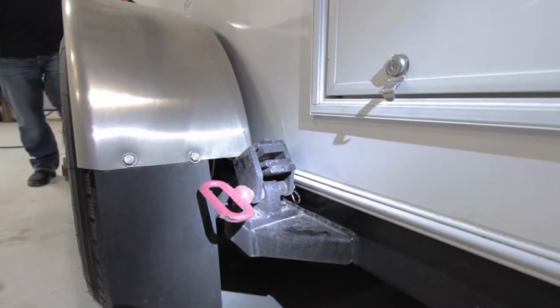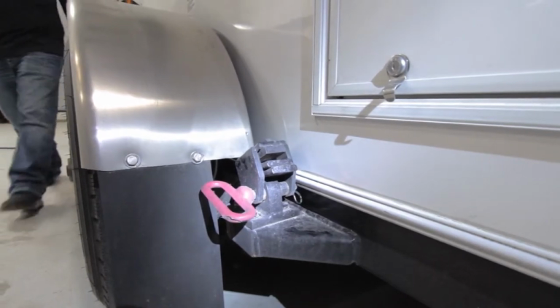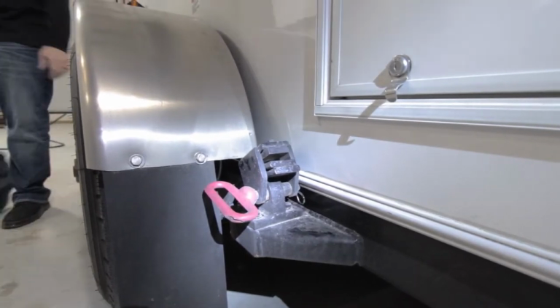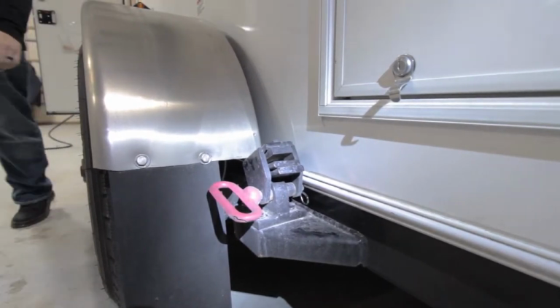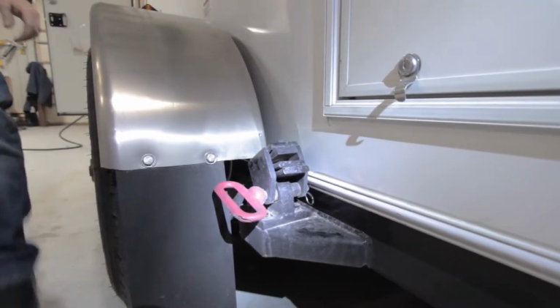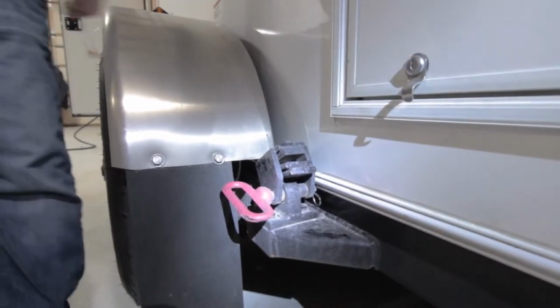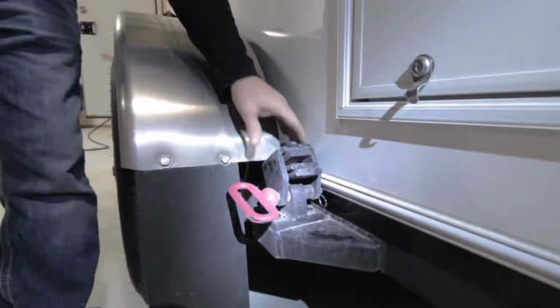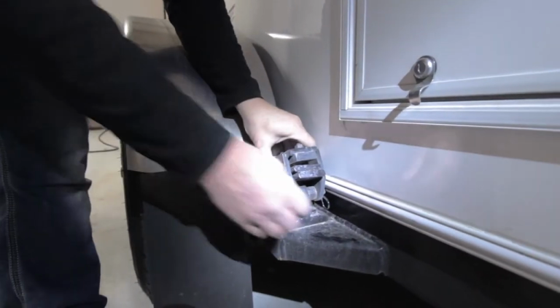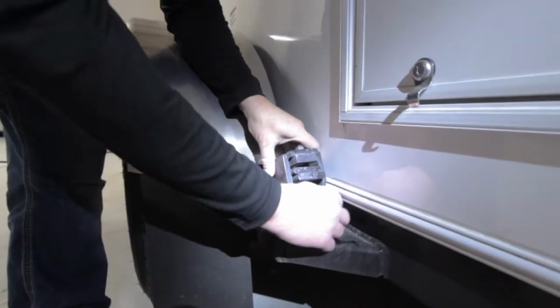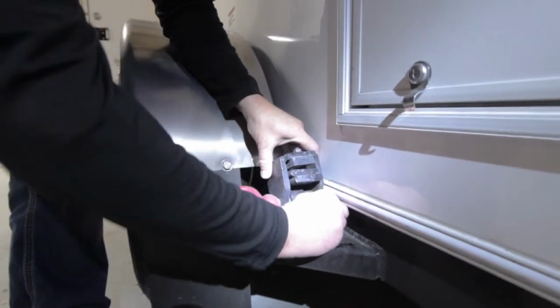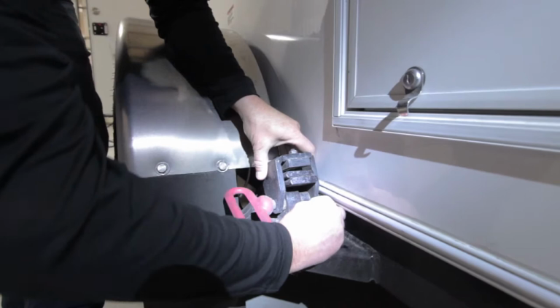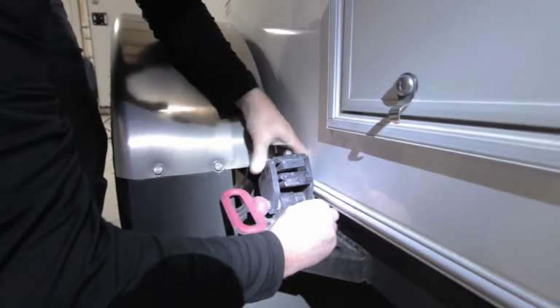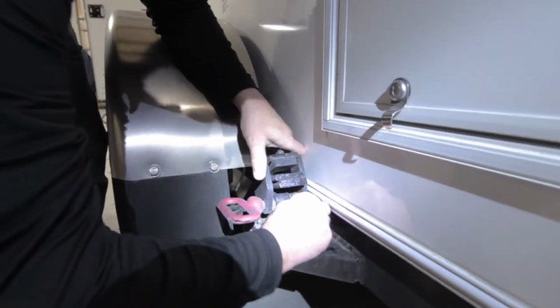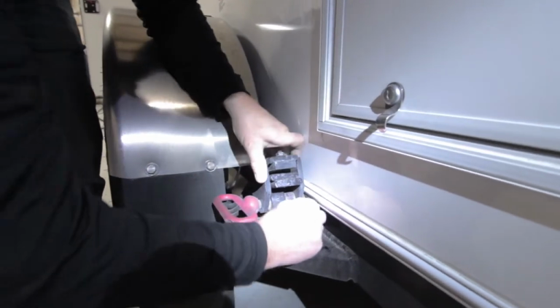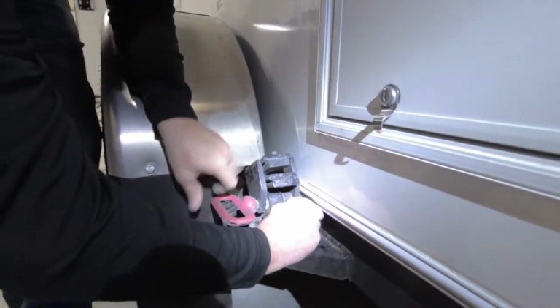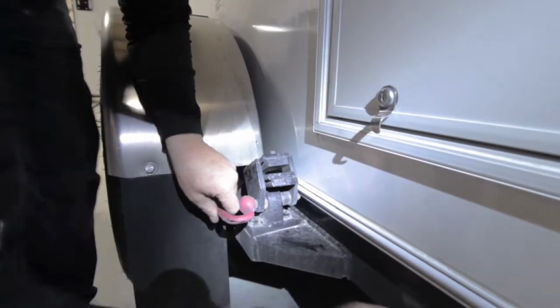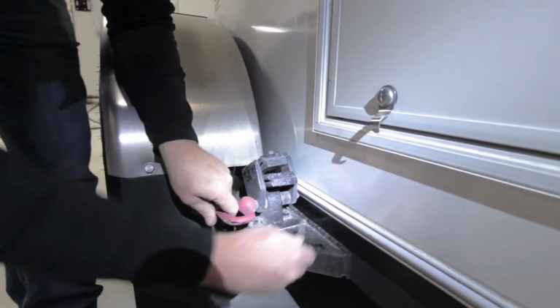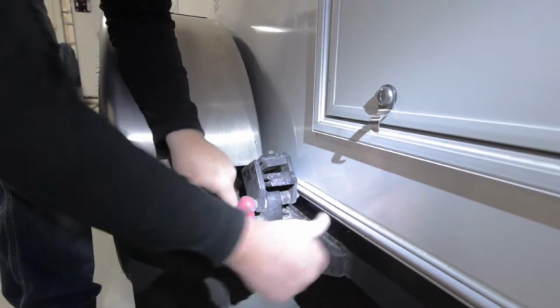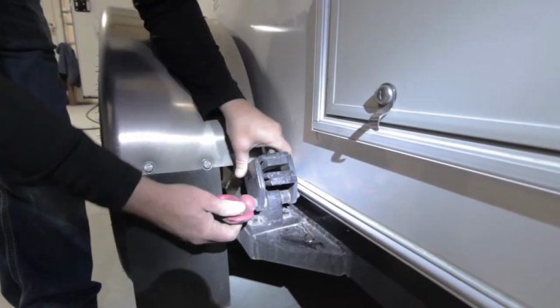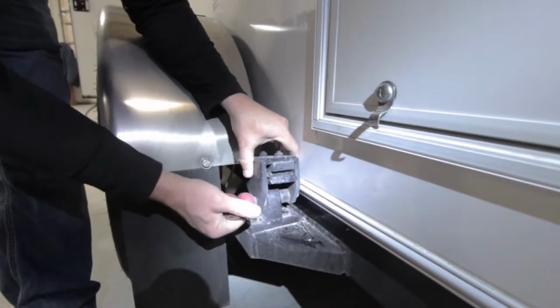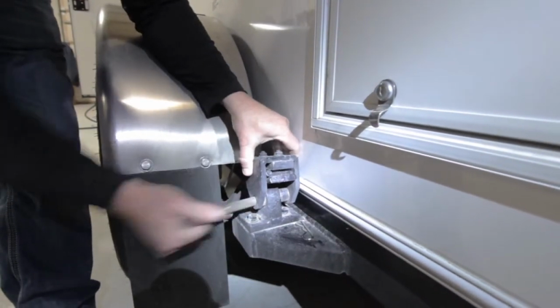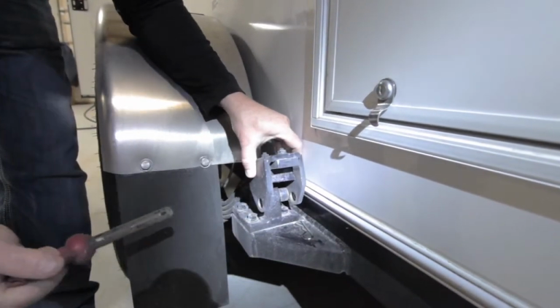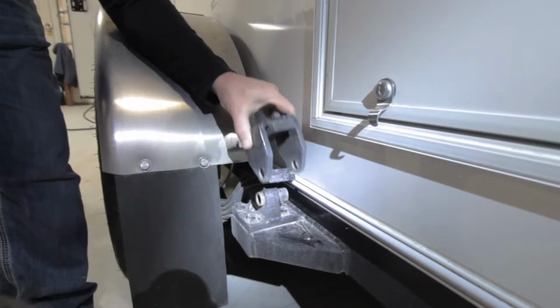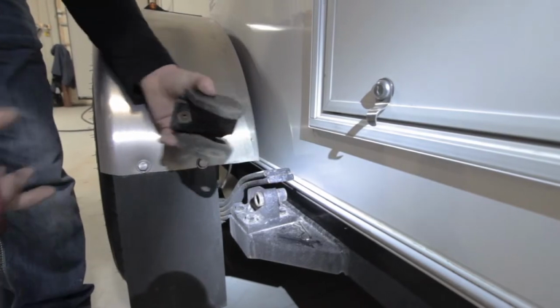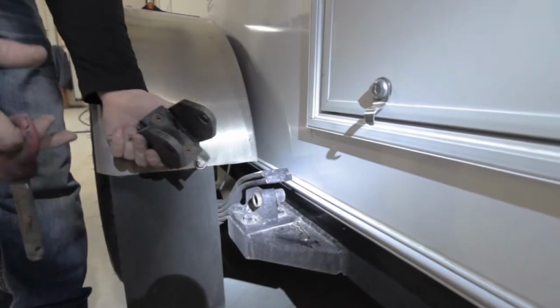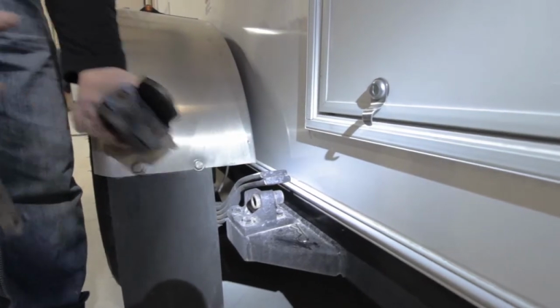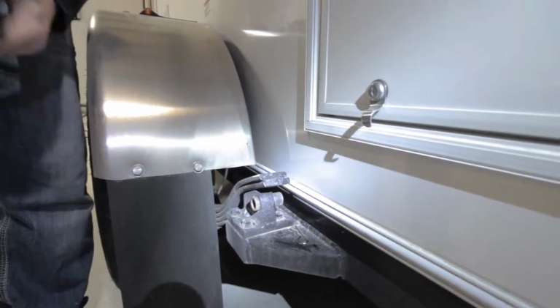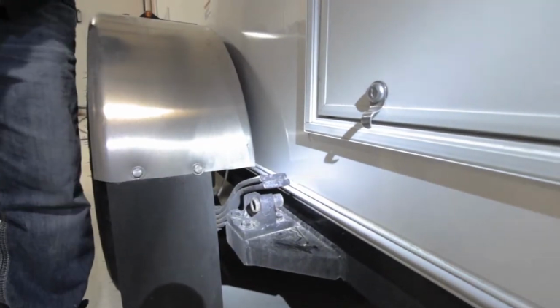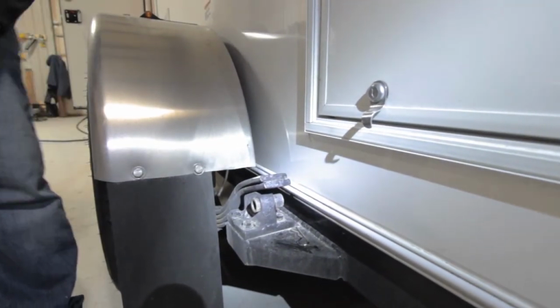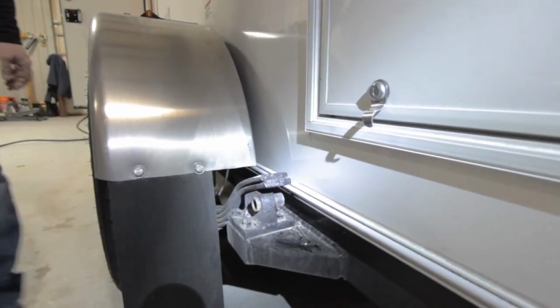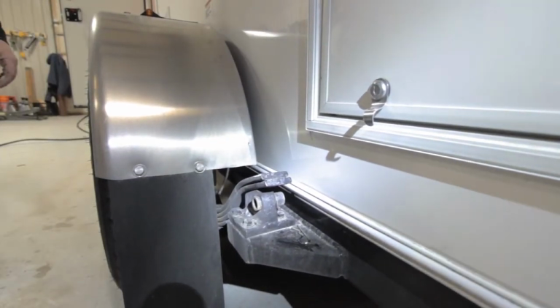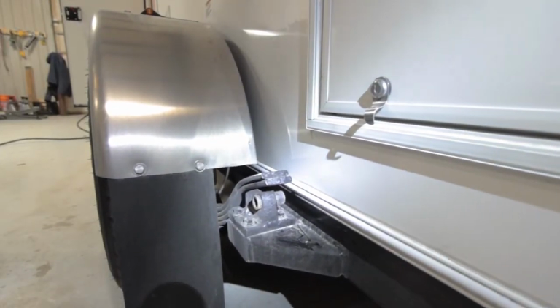You'll notice that the pillow block loosened up. So you have the retaining pin and the safety pin. The pillow block is out and then we can lower the unit down.